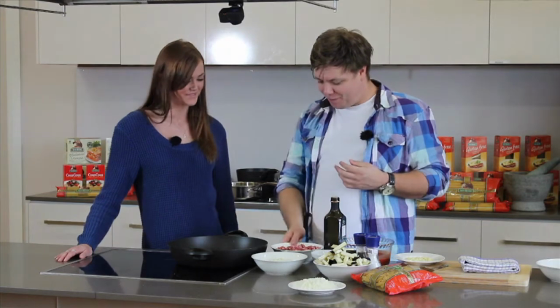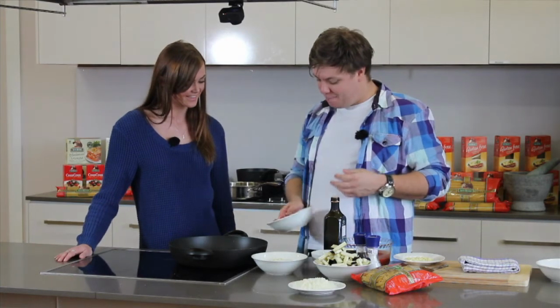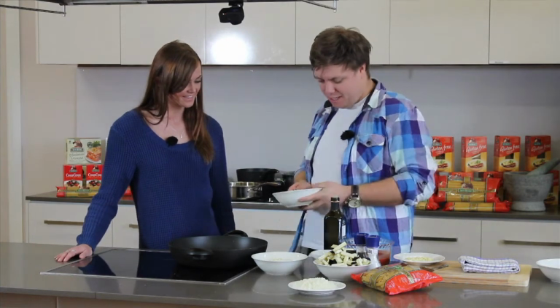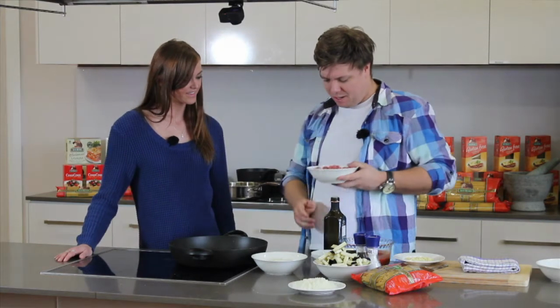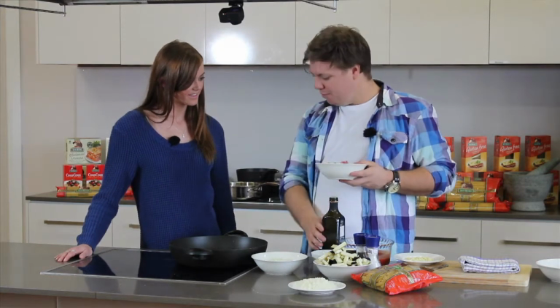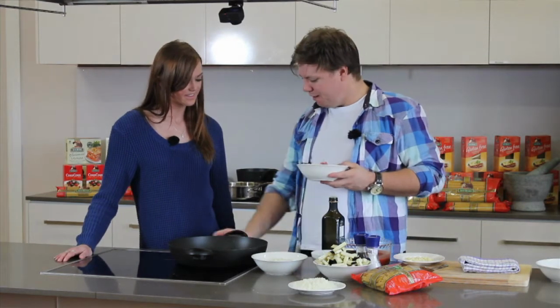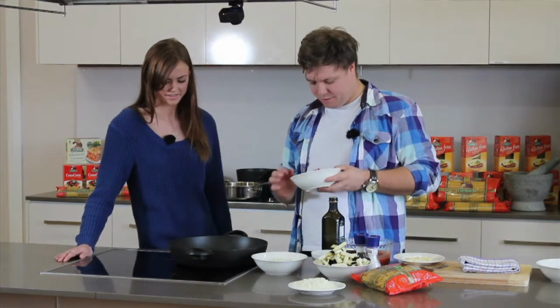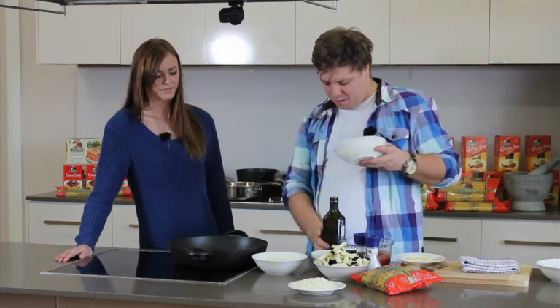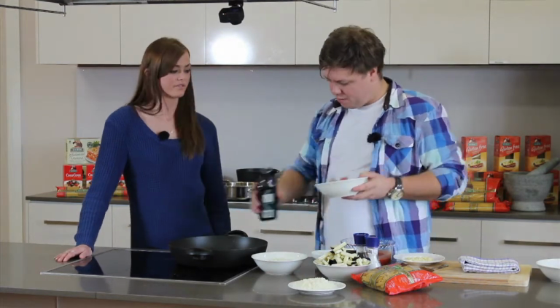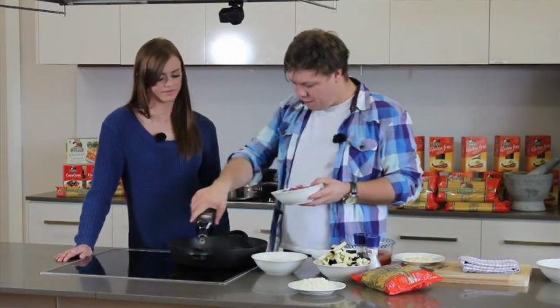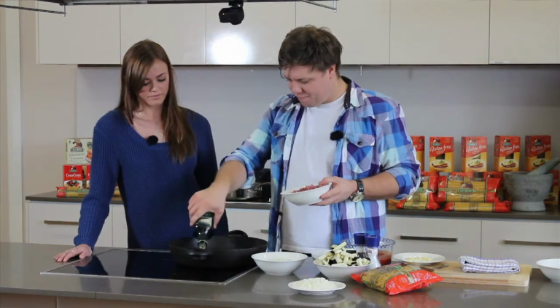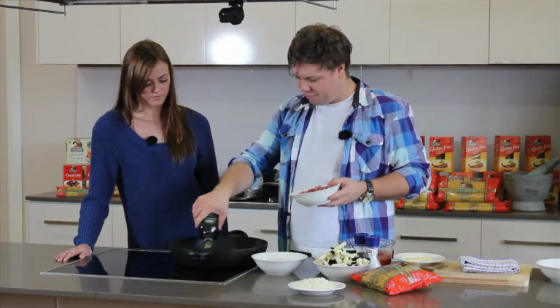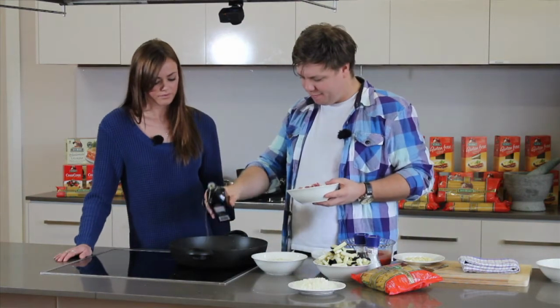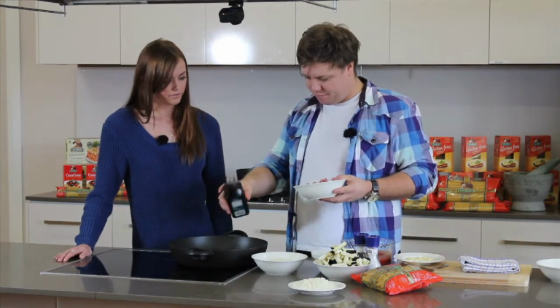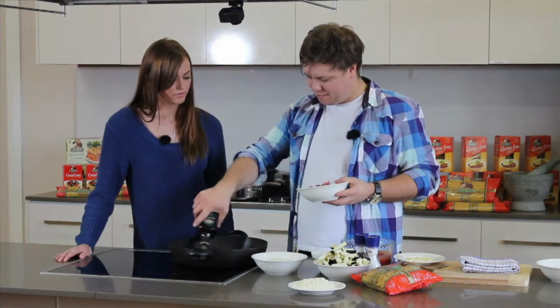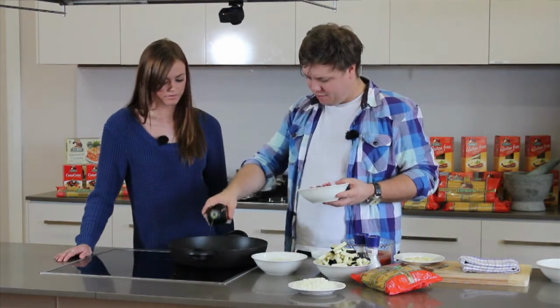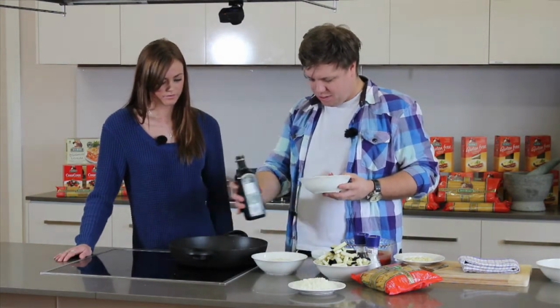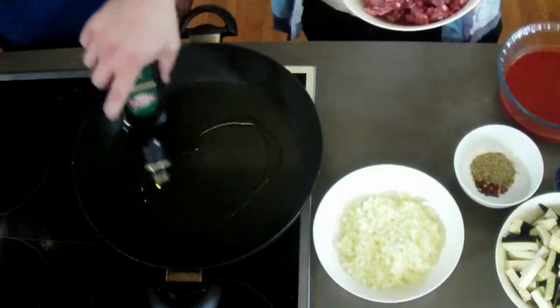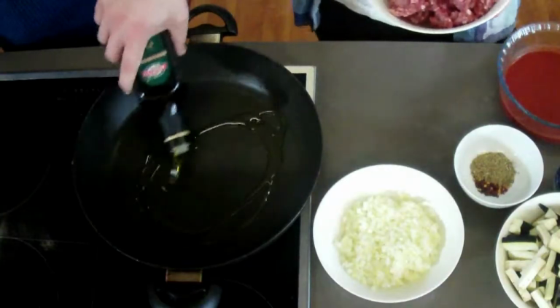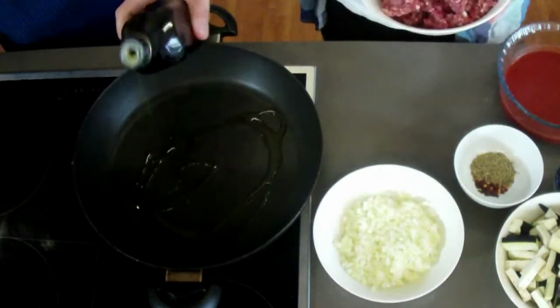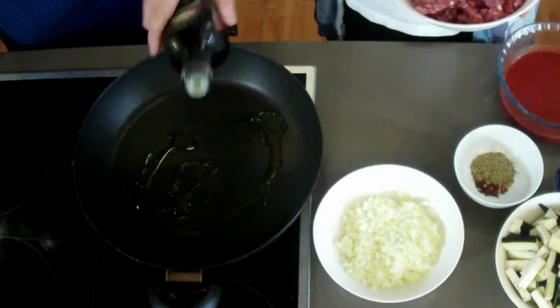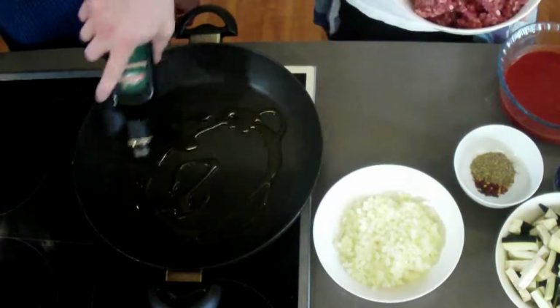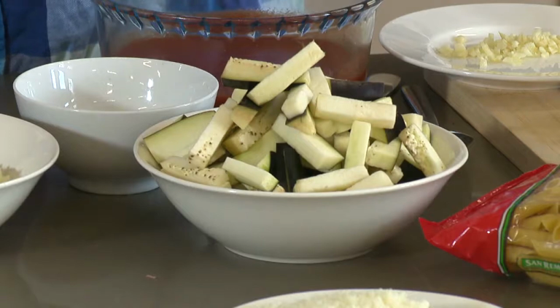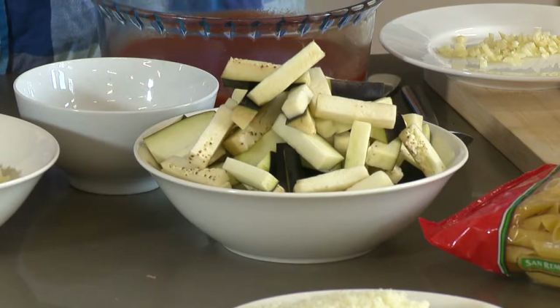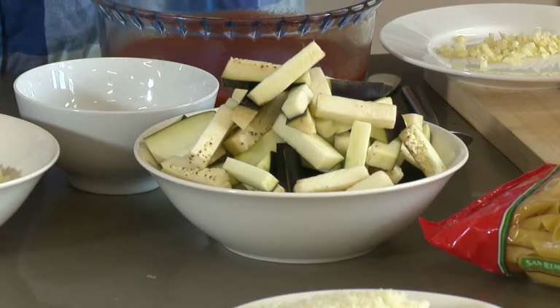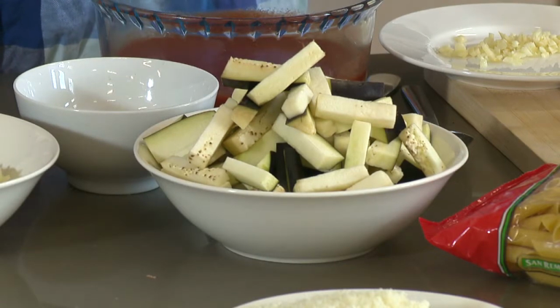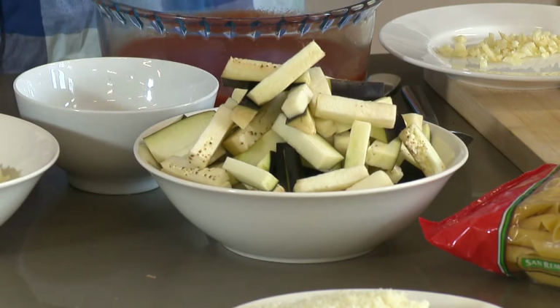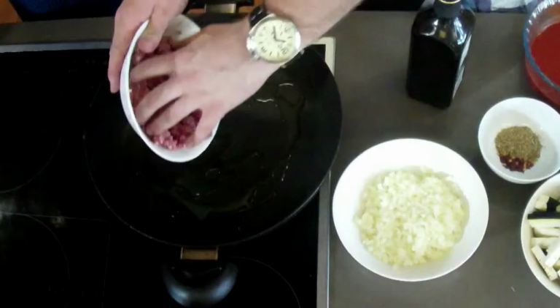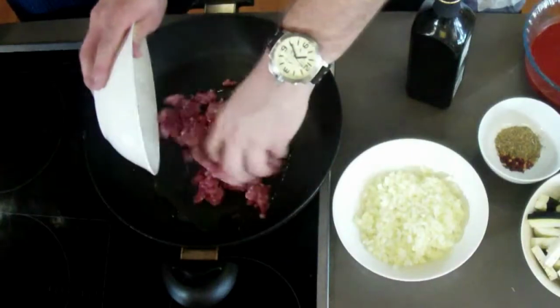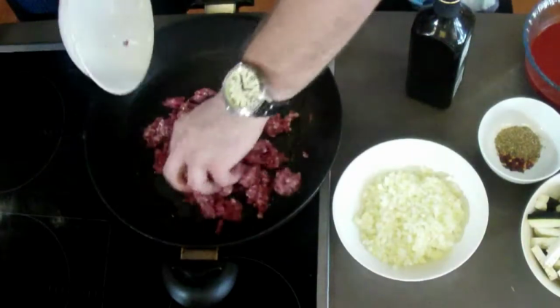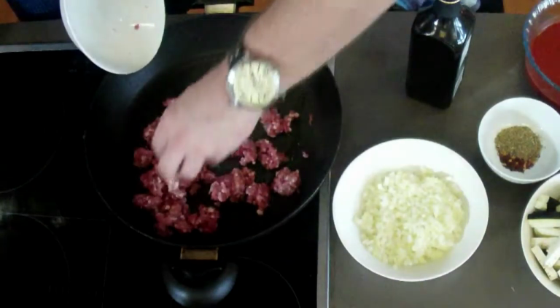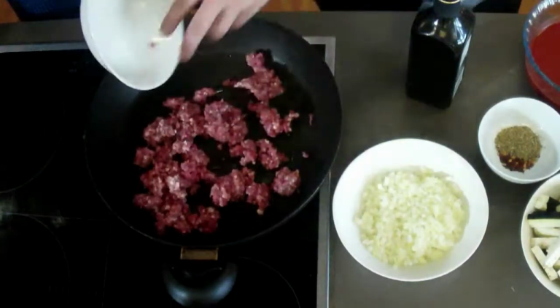I've got some lamb mince here — beautiful lamb mince with a nice little bit of fat through it. We want a little bit of fat through it because fat is flavour. What we're going to do is cook this with some eggplant and serve it with some beautiful penne. First thing we need to do is add our lamb to a pan and brown it off.